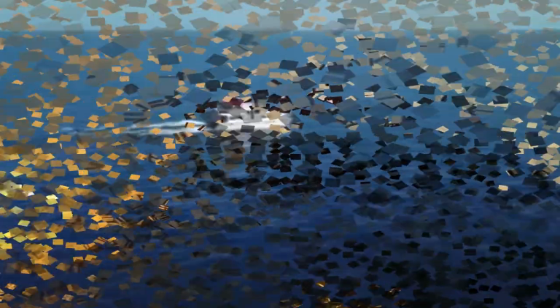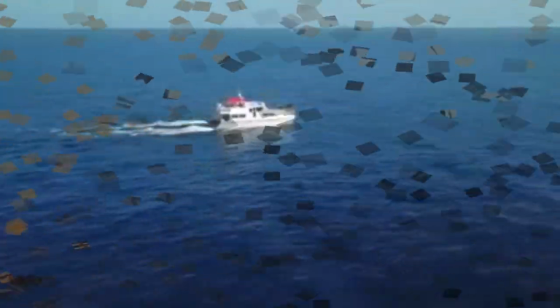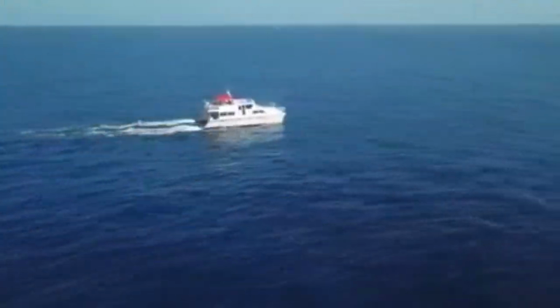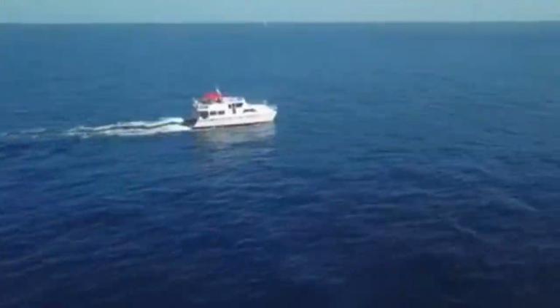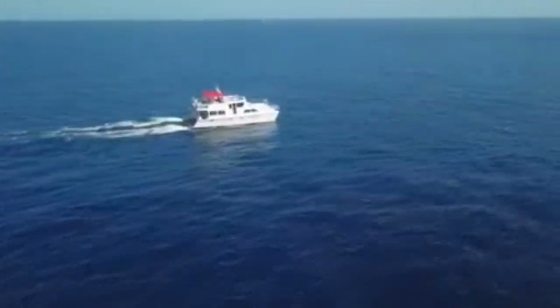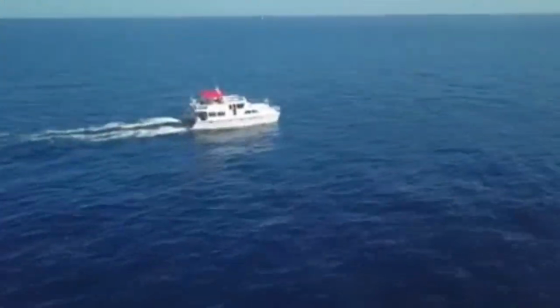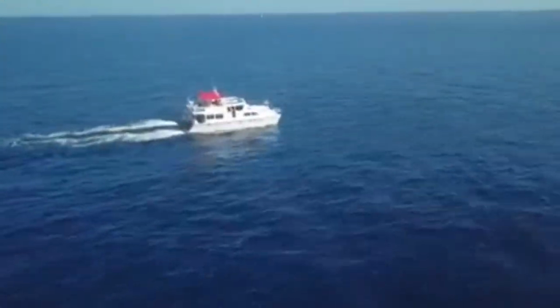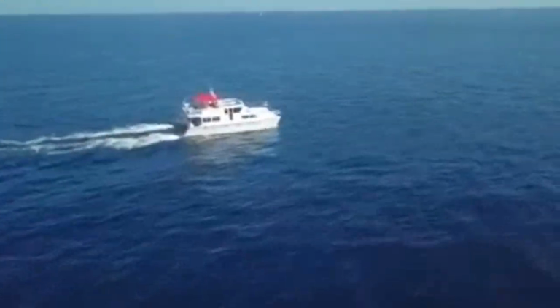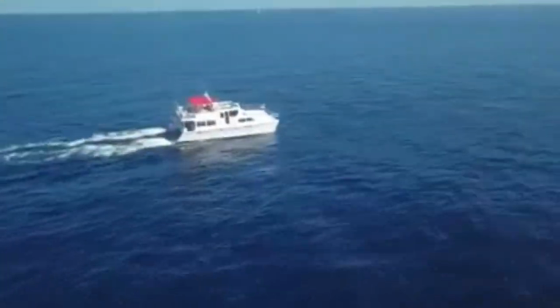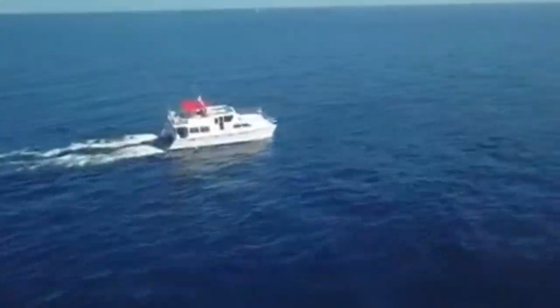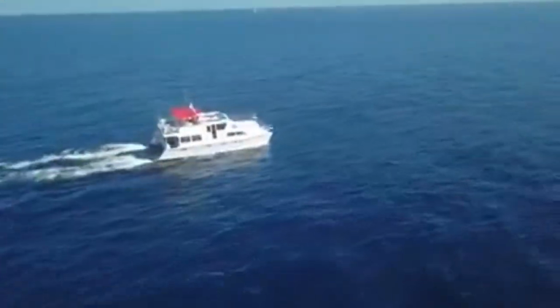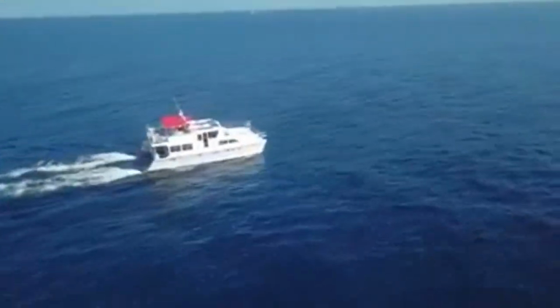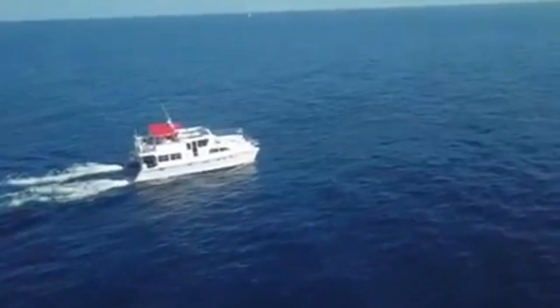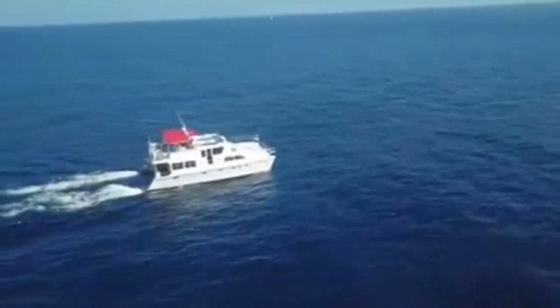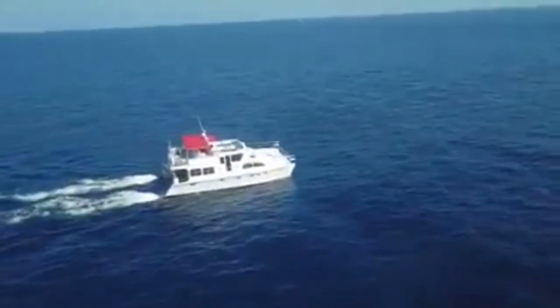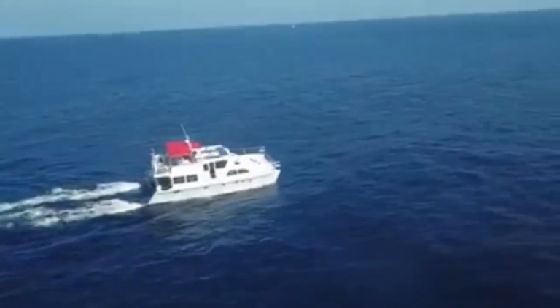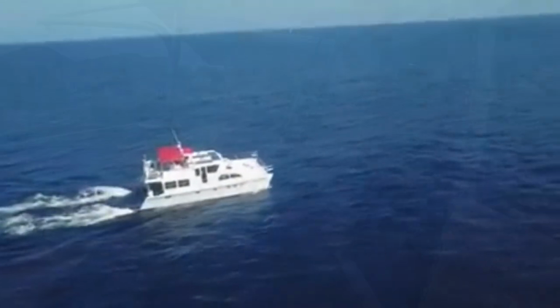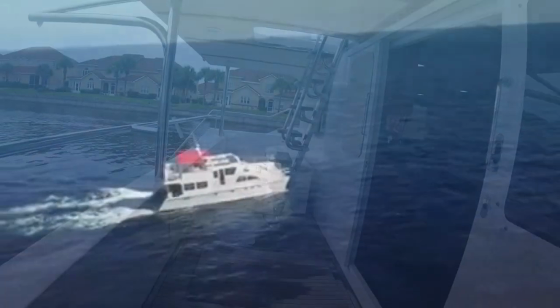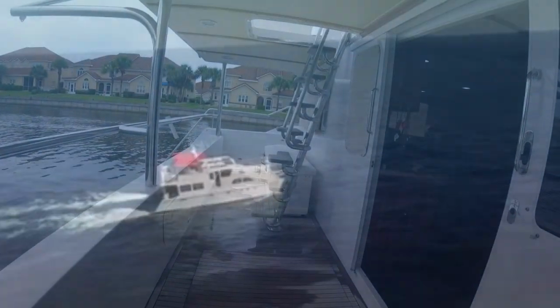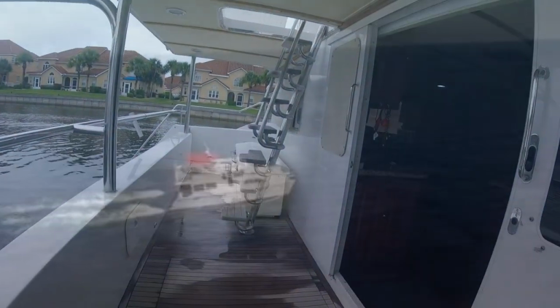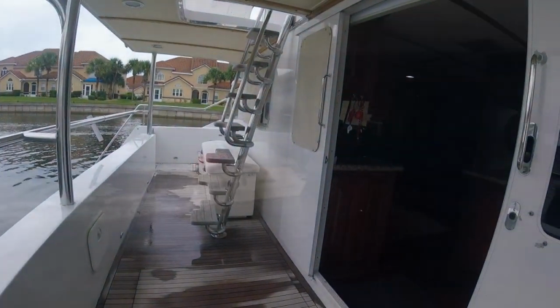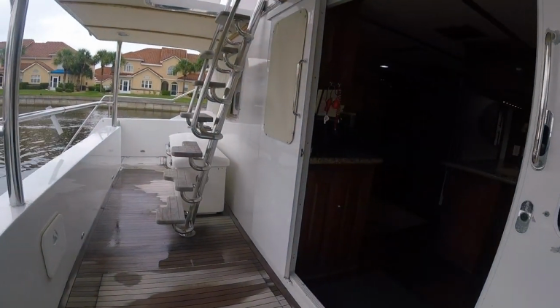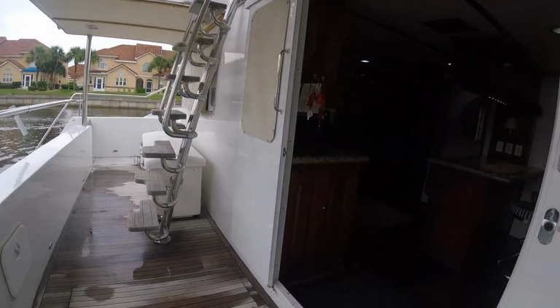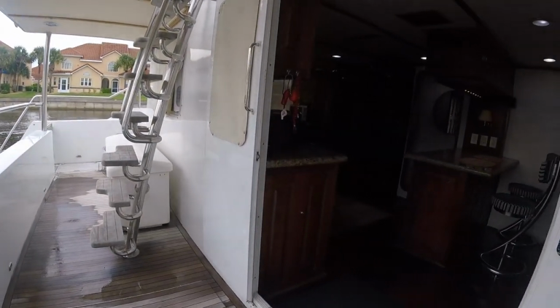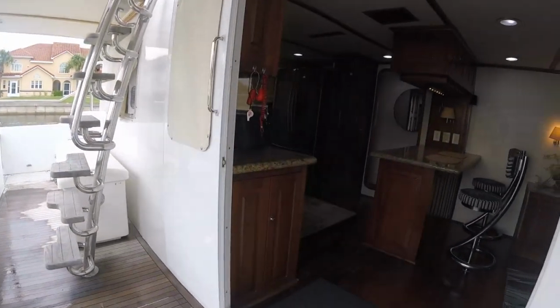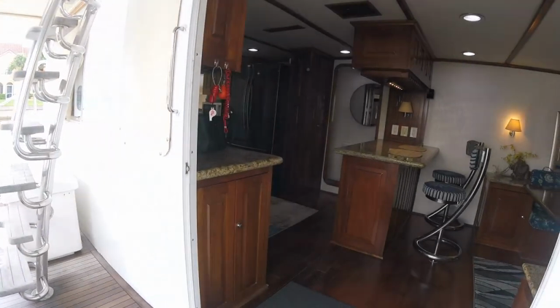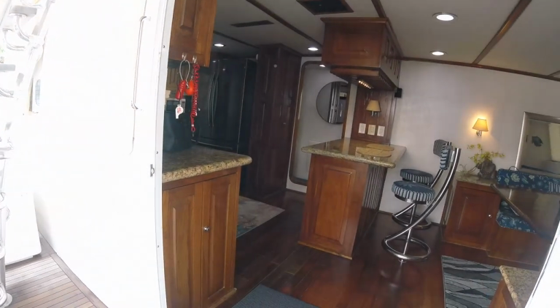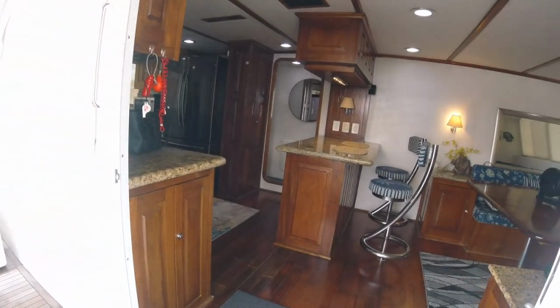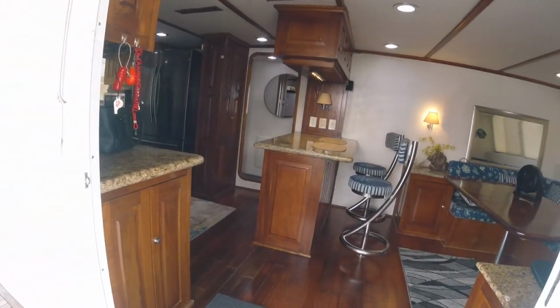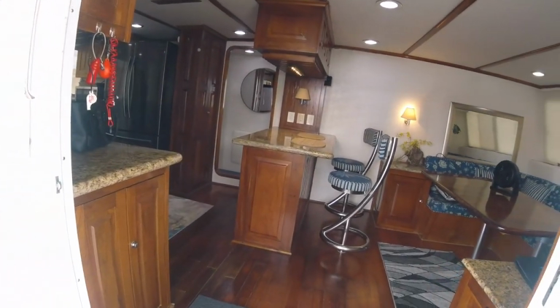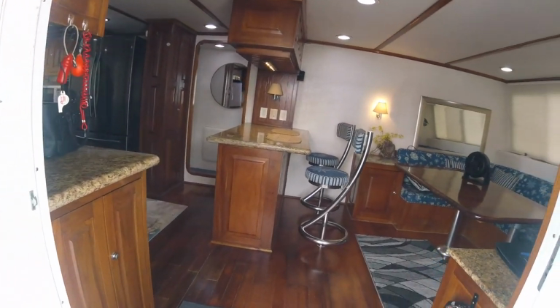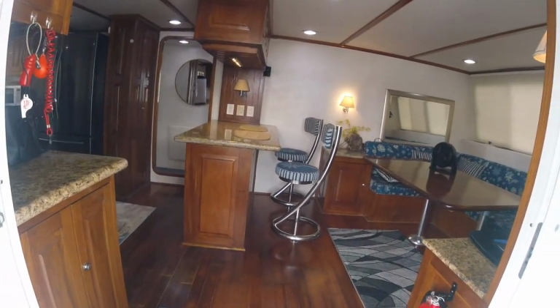This boat is made to travel anywhere you want to go in the world, whether it be the Med or the Bahamas. So let's take a look inside. As you enter from the stern, you walk into a well-appointed salon.